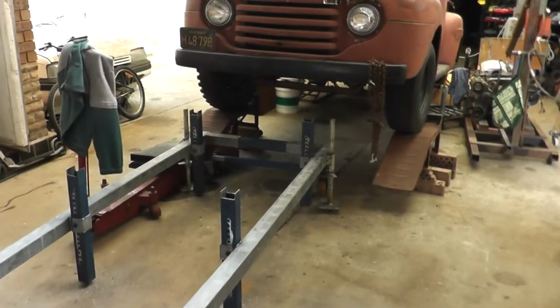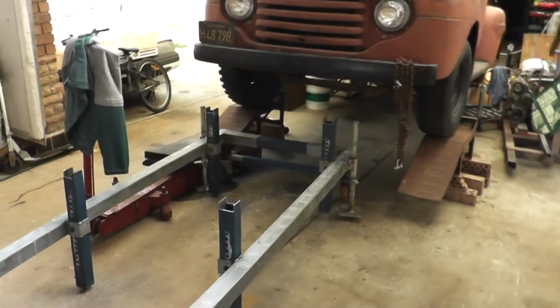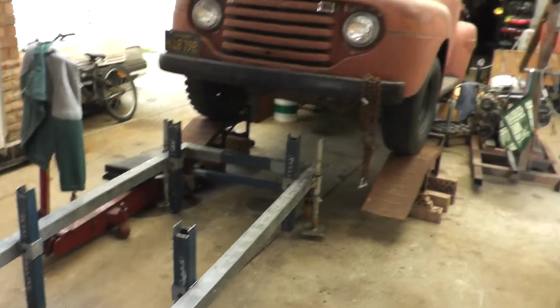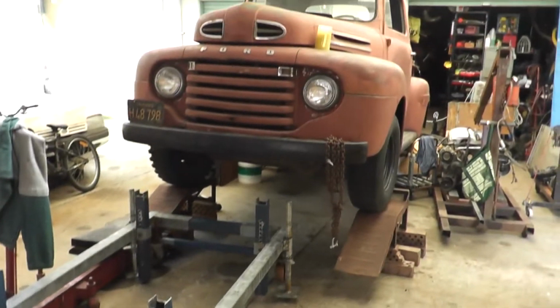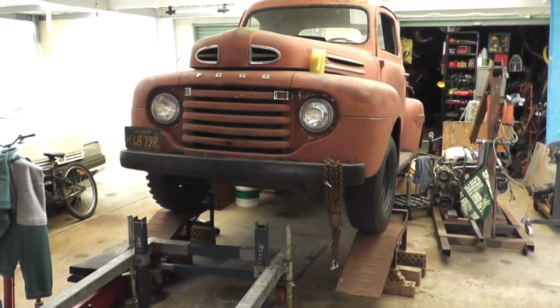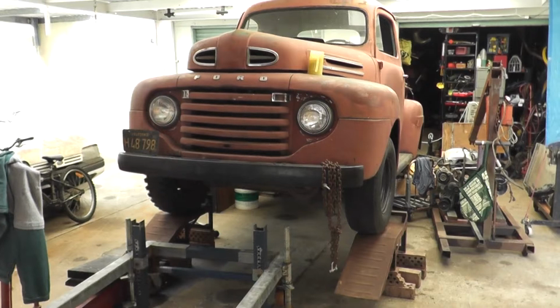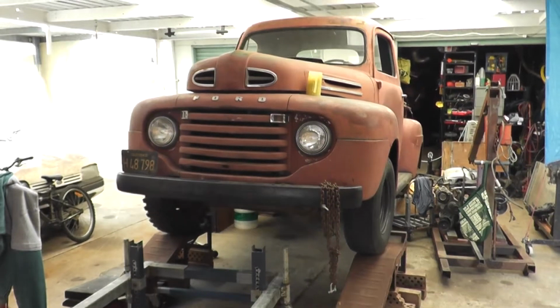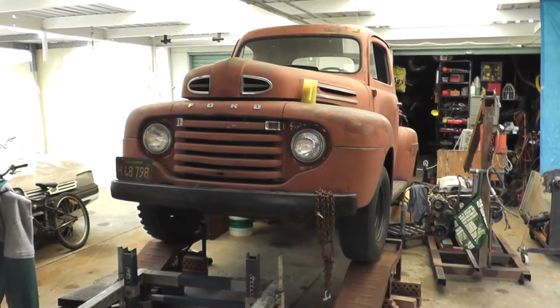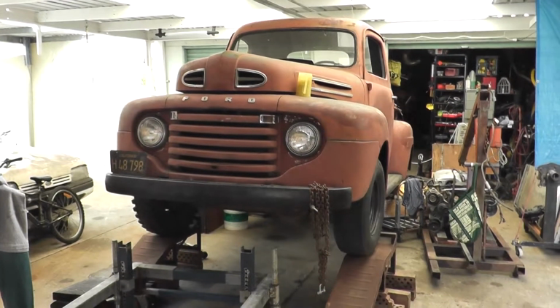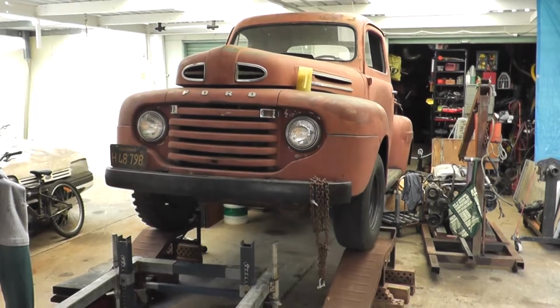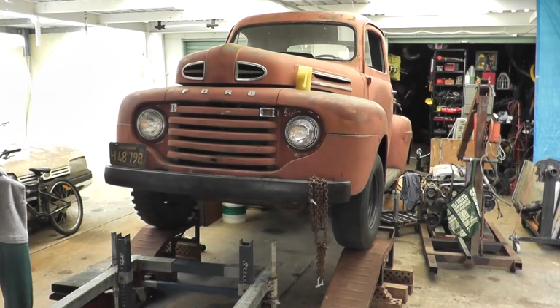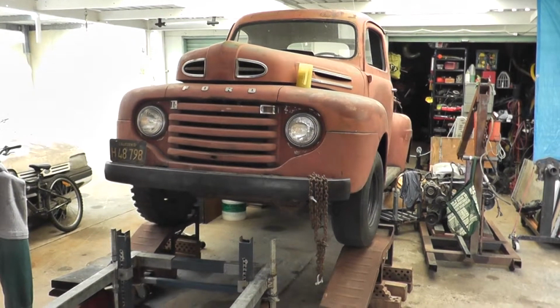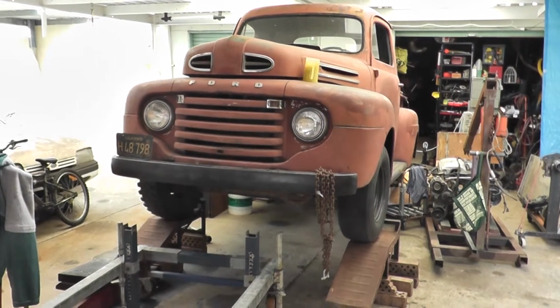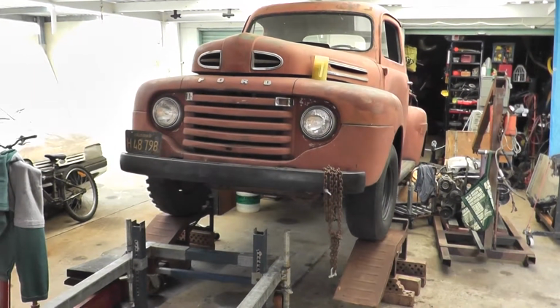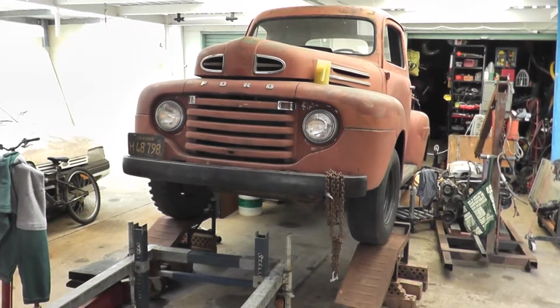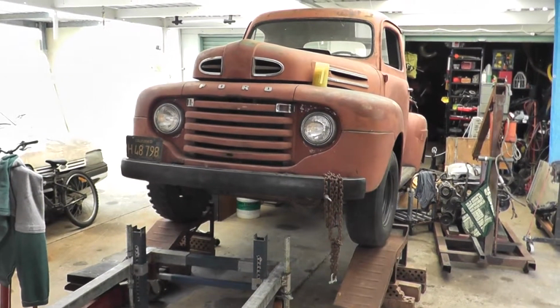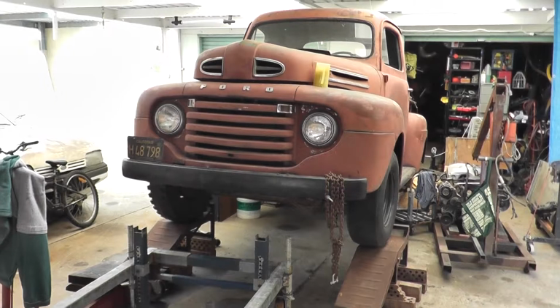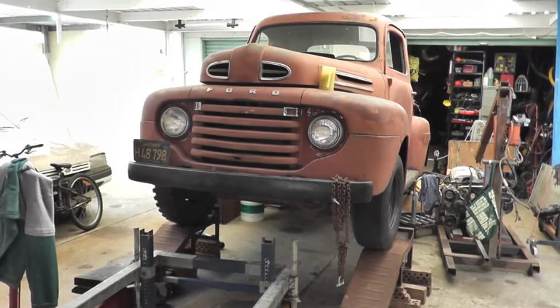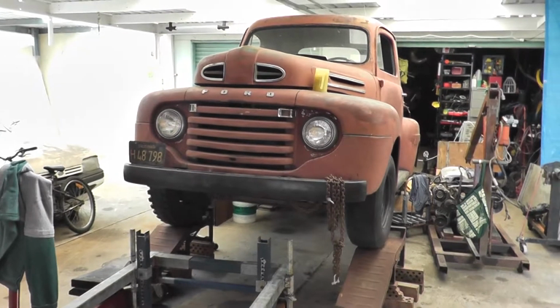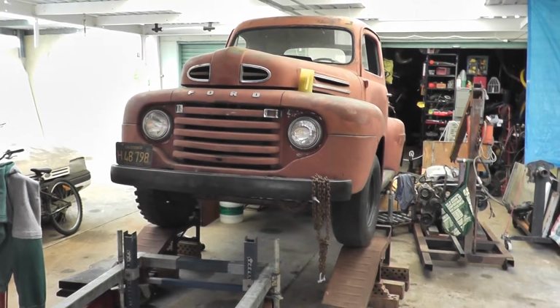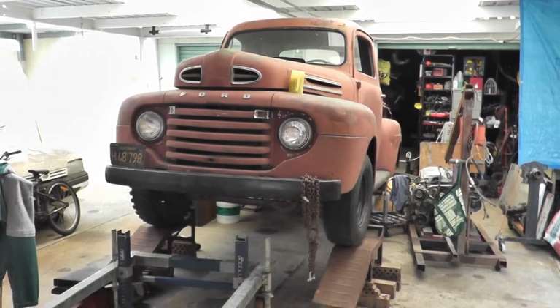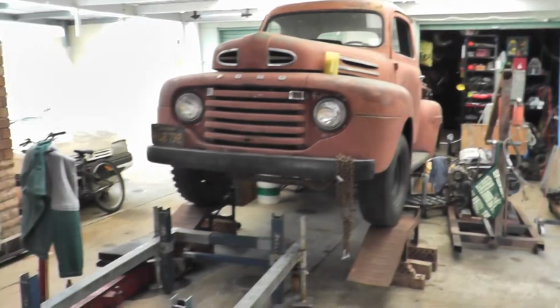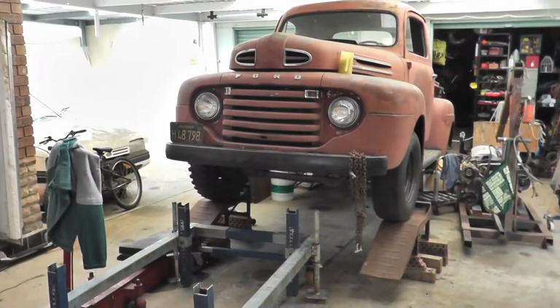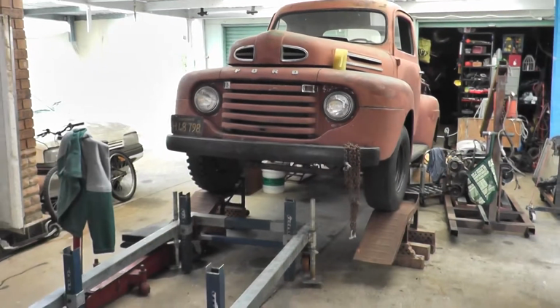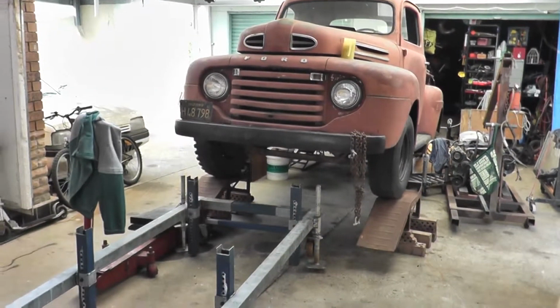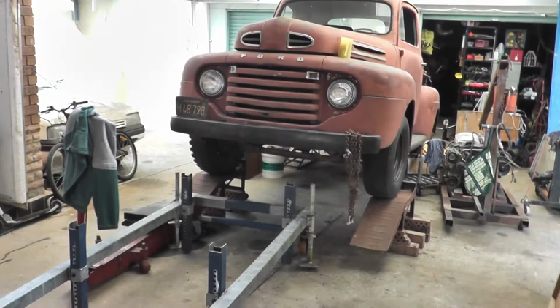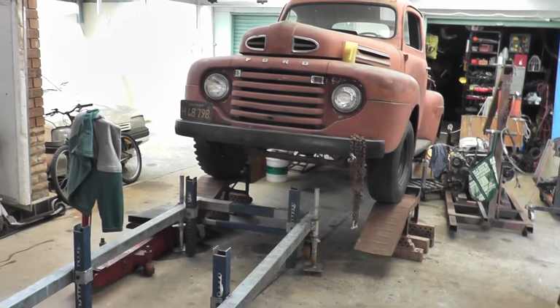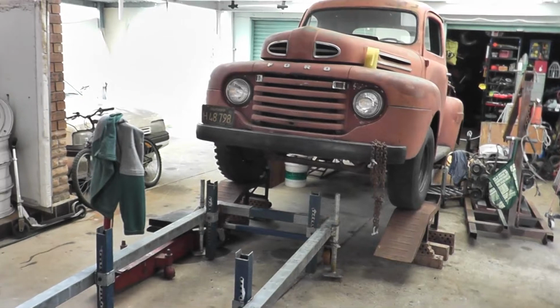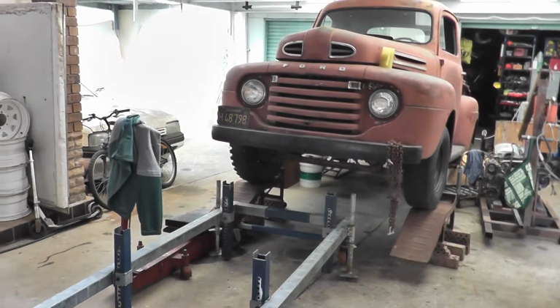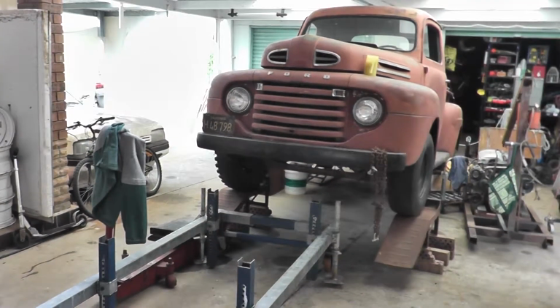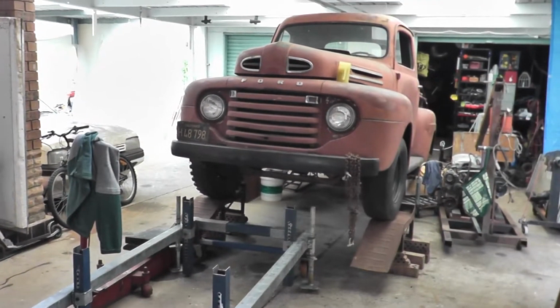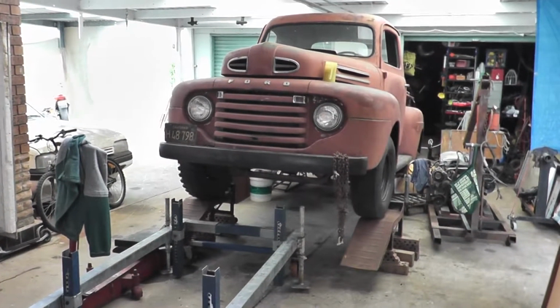Anyway, here's the chassis jig — quite sound, quite strong. There's the truck perched up nice and high to get it underneath. In the second part of the video, the truck could very well be standing on the chassis jig. Here we go.